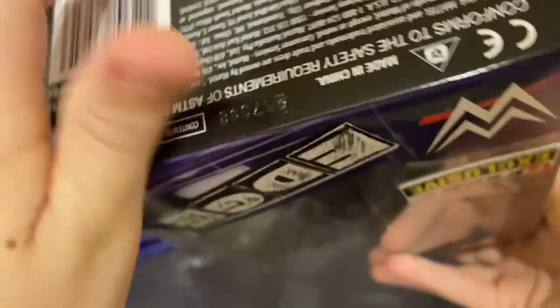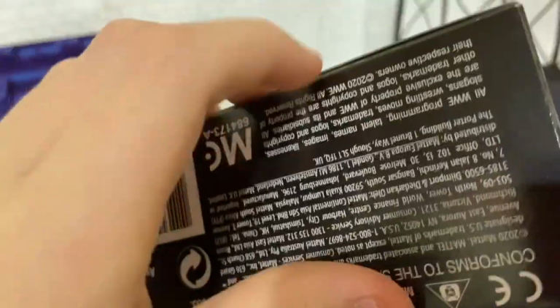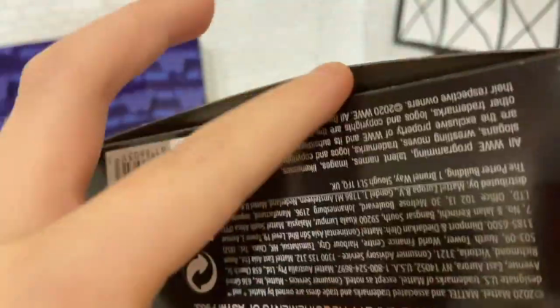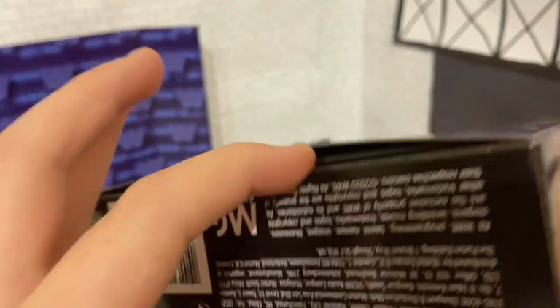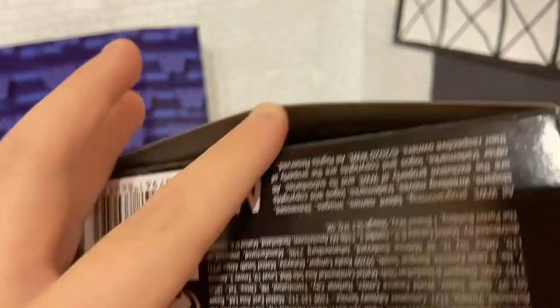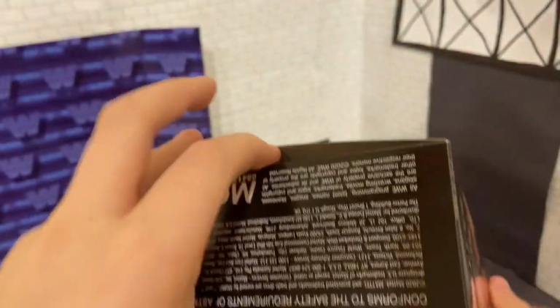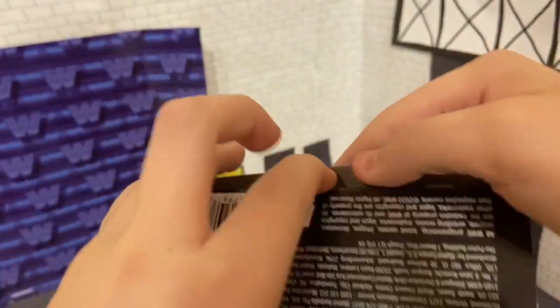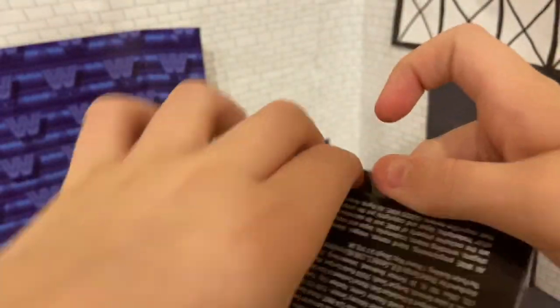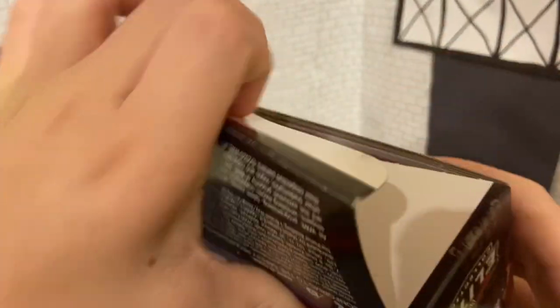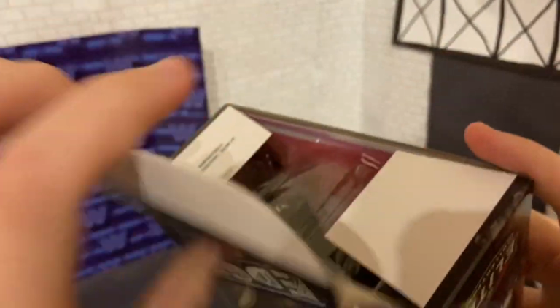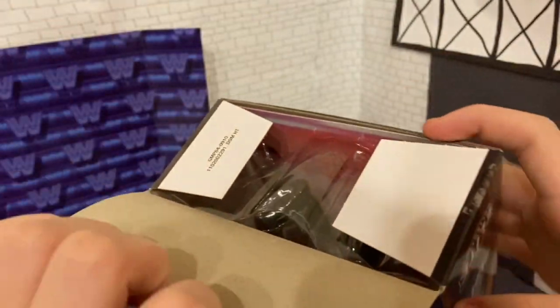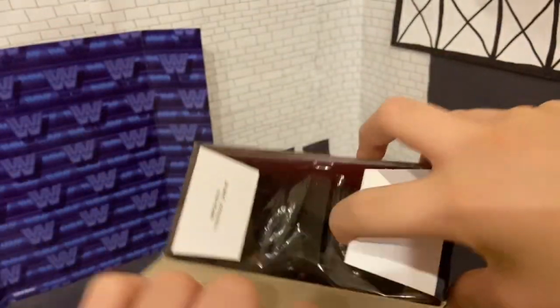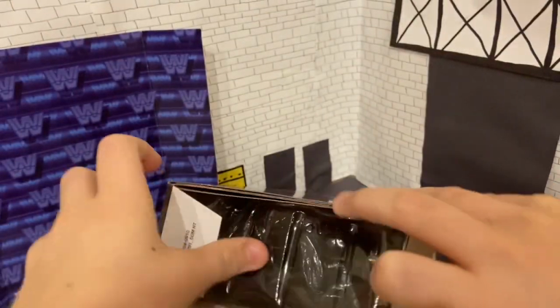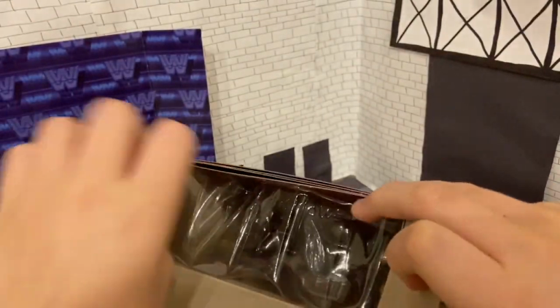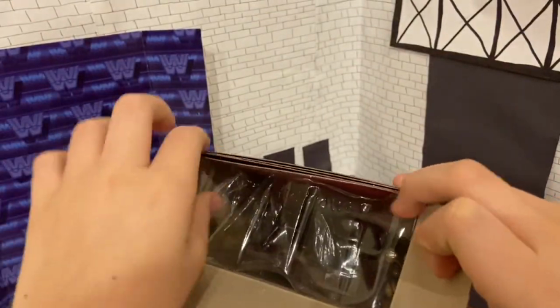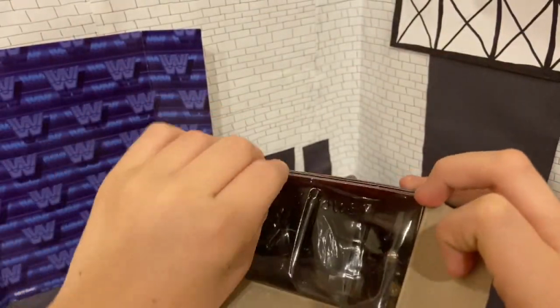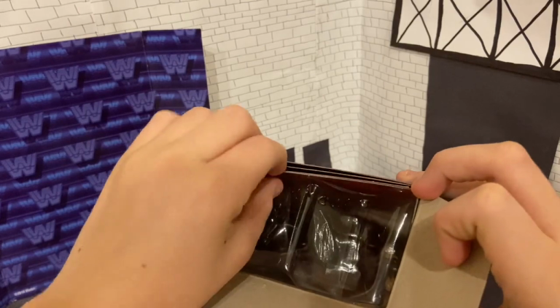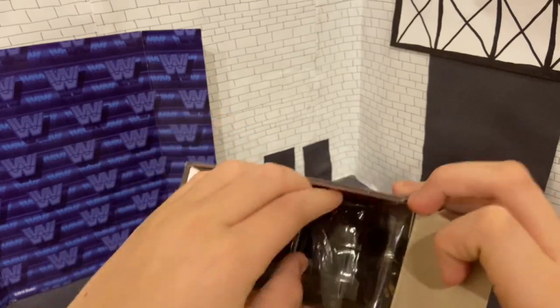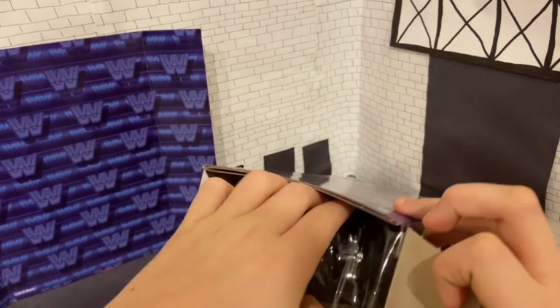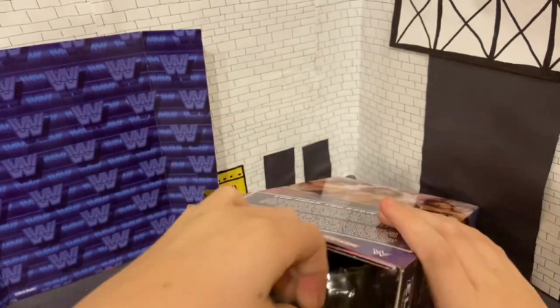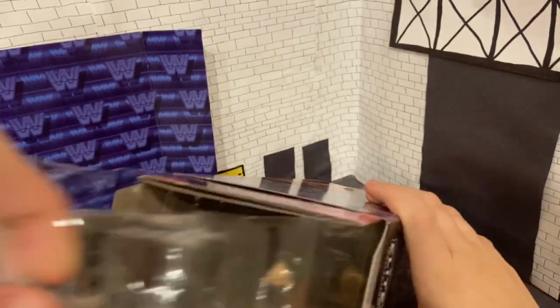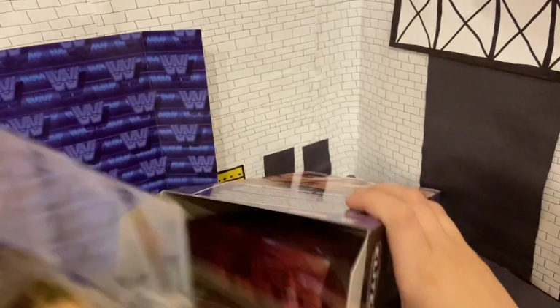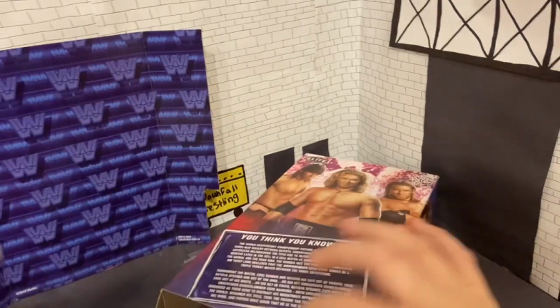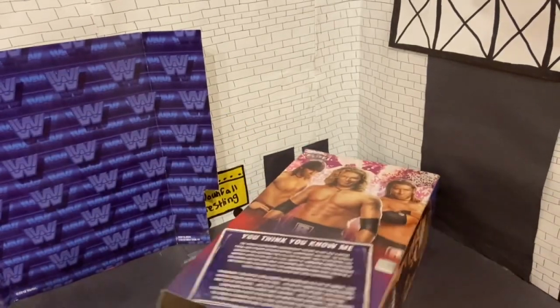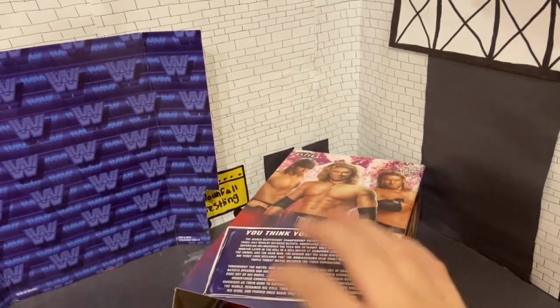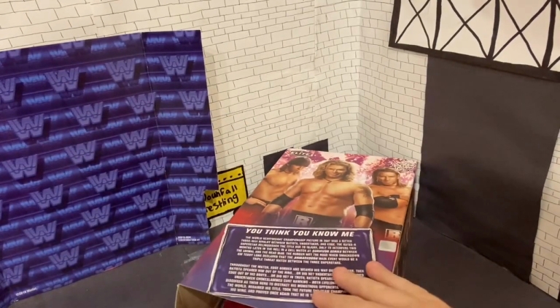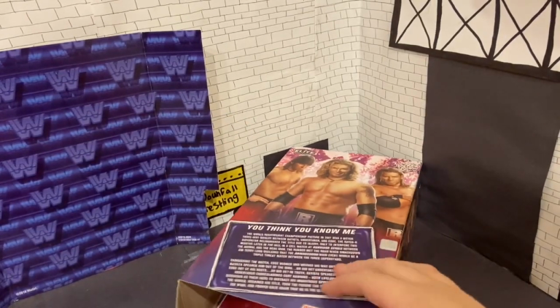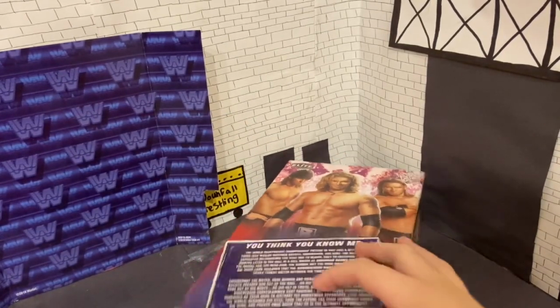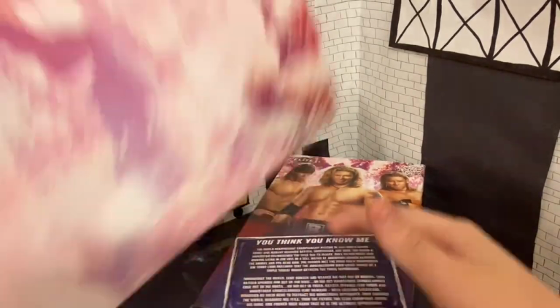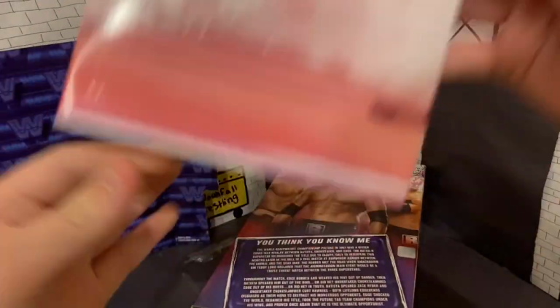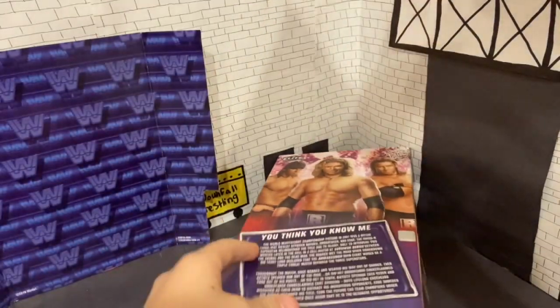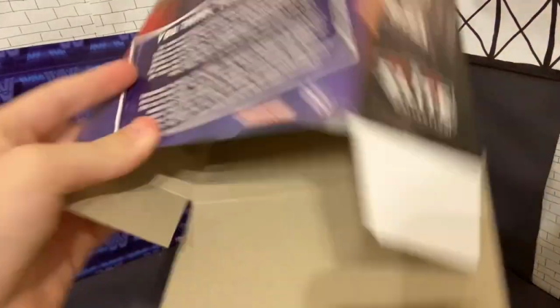I'm just gonna get it open. You can open it from the top and the bottom. The bottom doesn't even have any tape, so might as well open it from the bottom — comes right open.